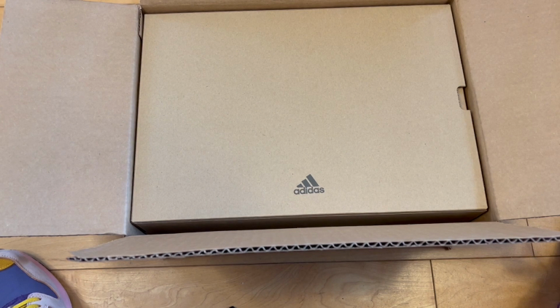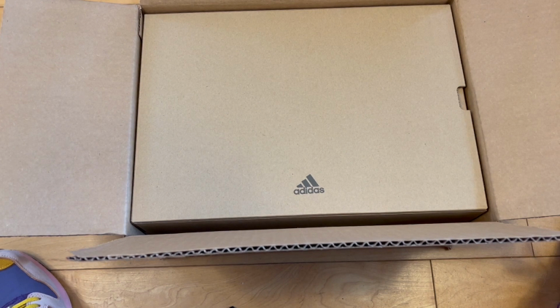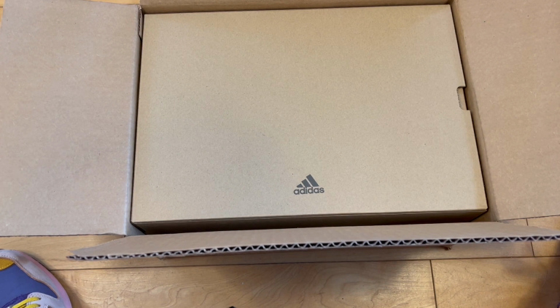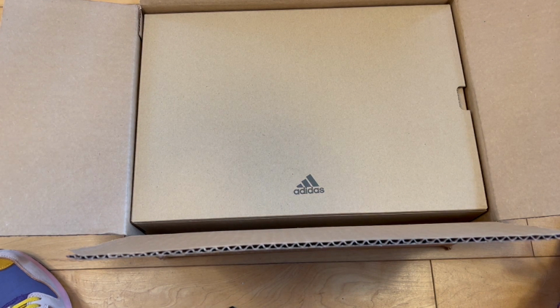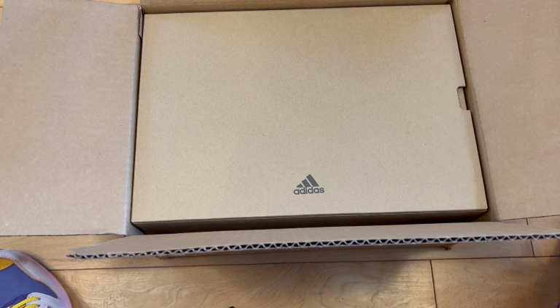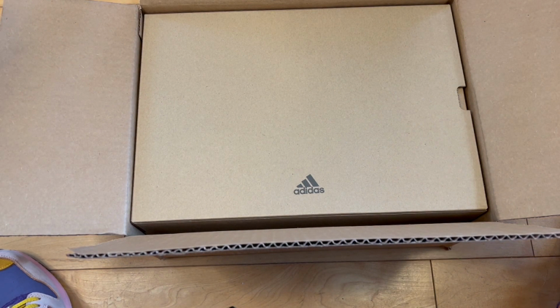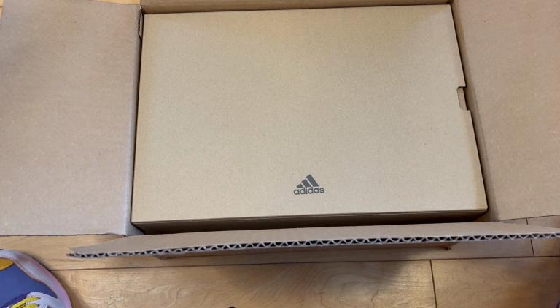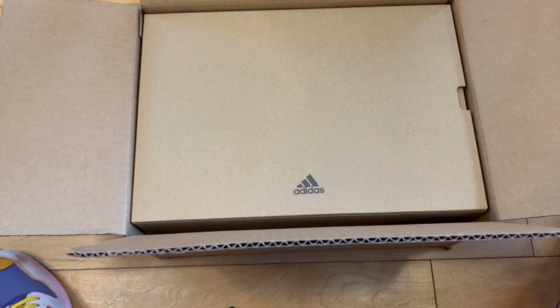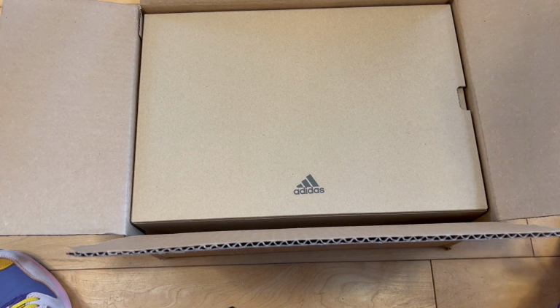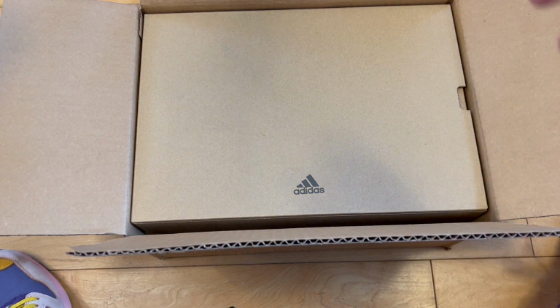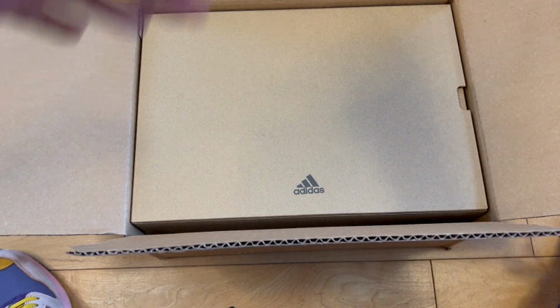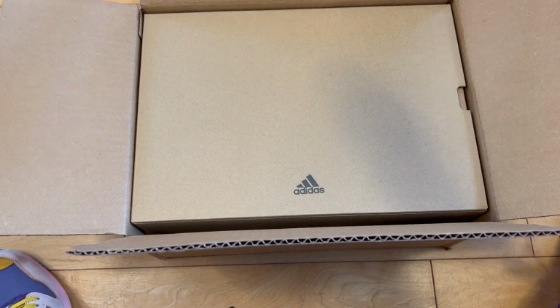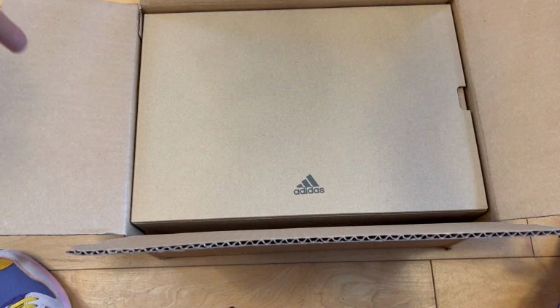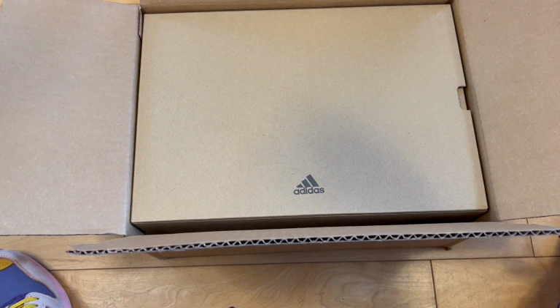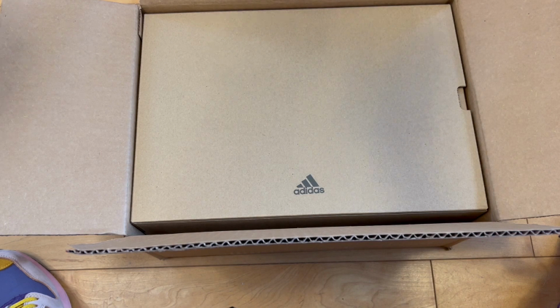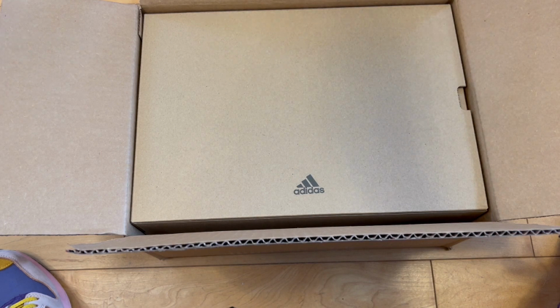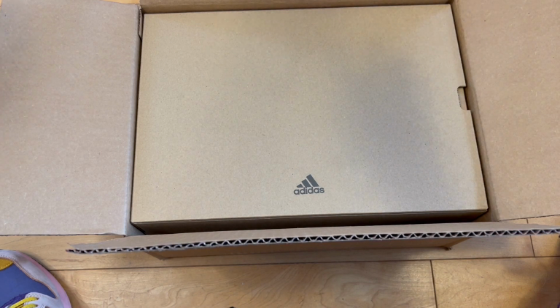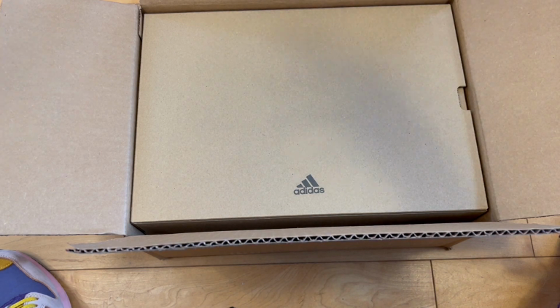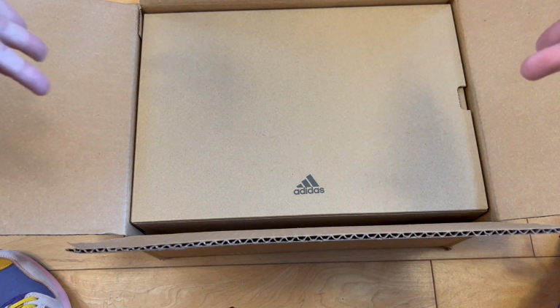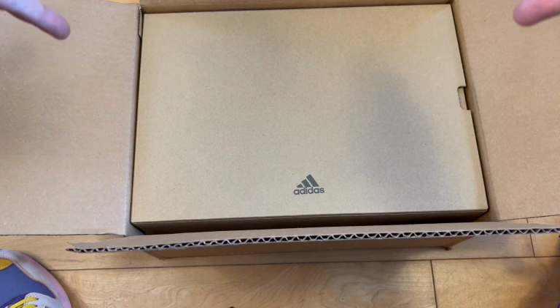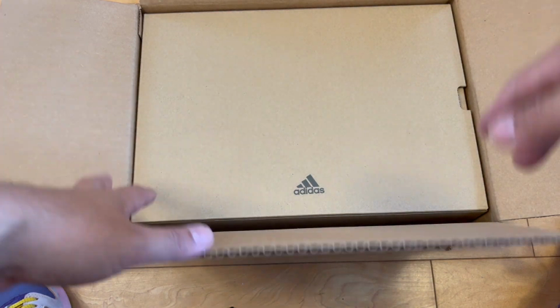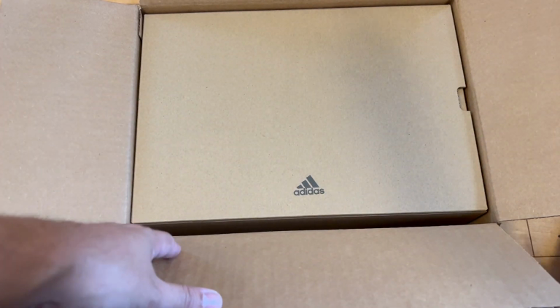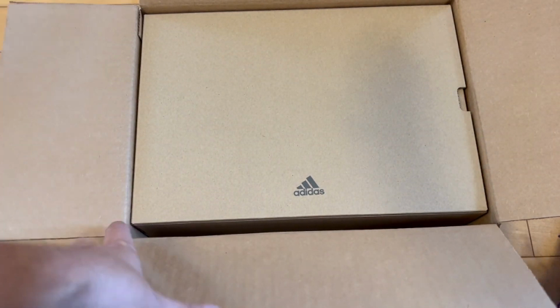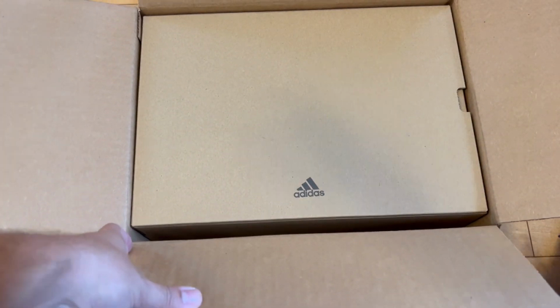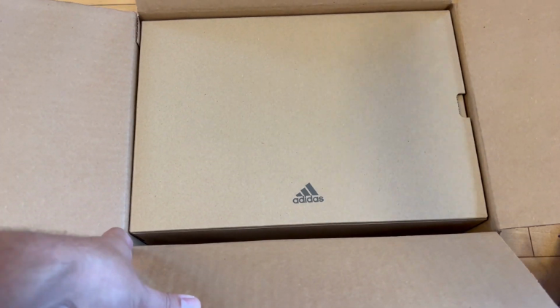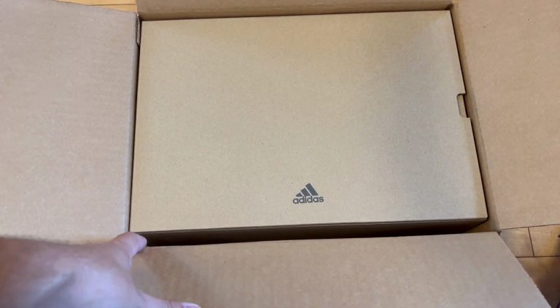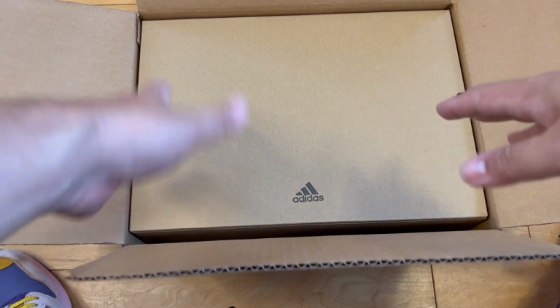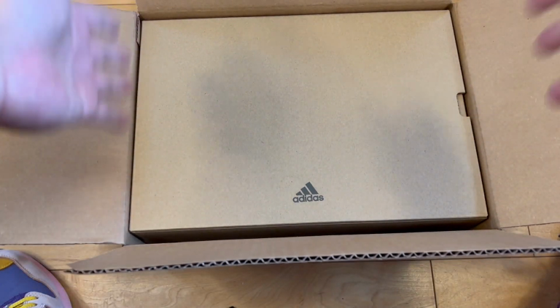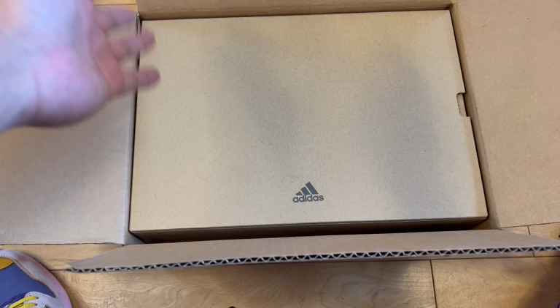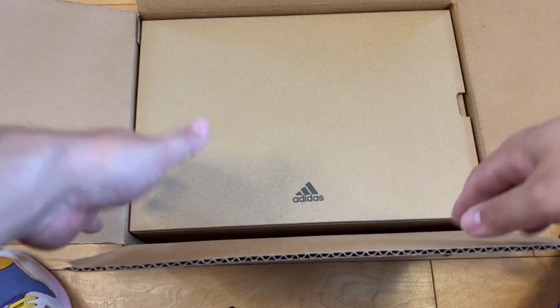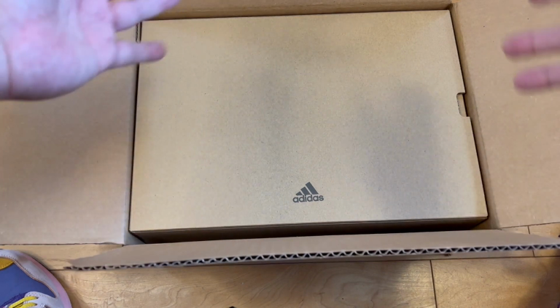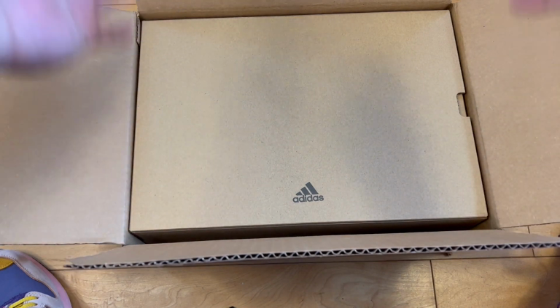Usually I get a pair — a new colorway, new slide, new foam run, or whatever — and I feel obligated to get some value out of receiving them by making a video to show those who might be interested what they look like.